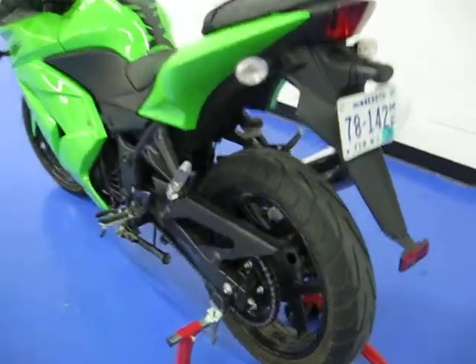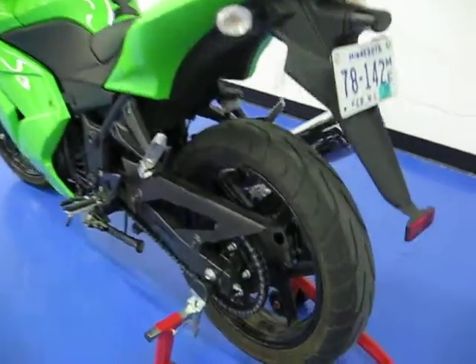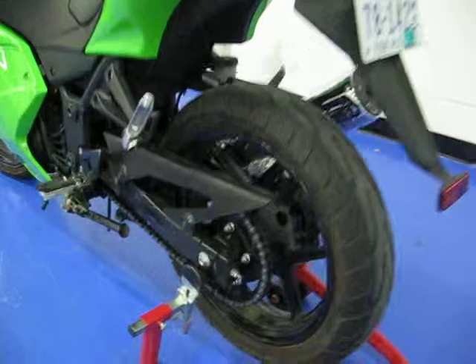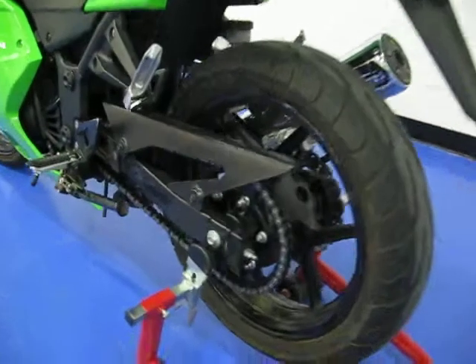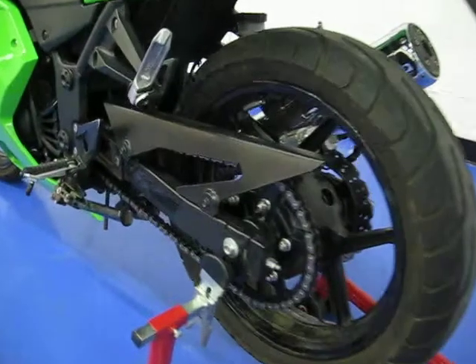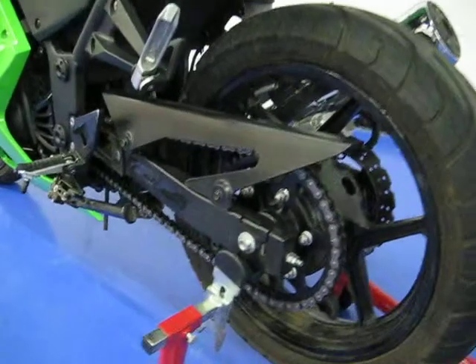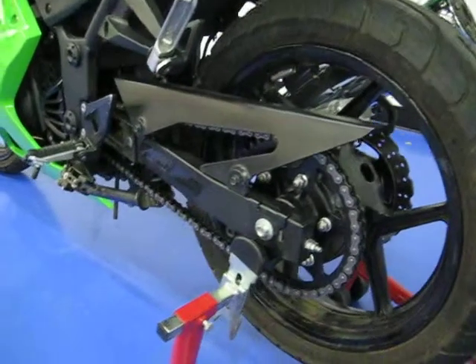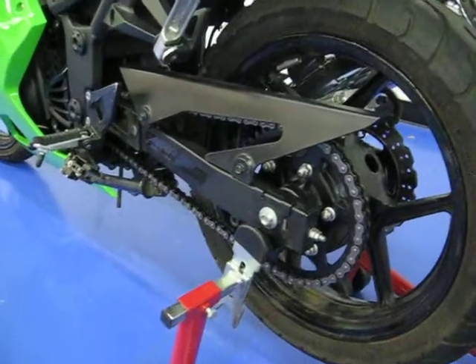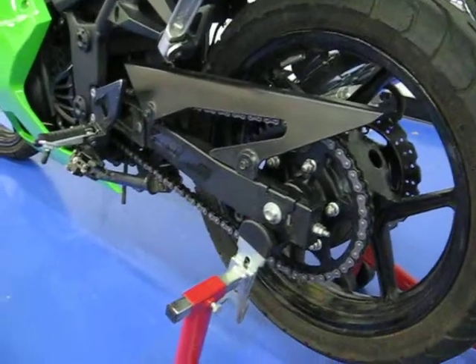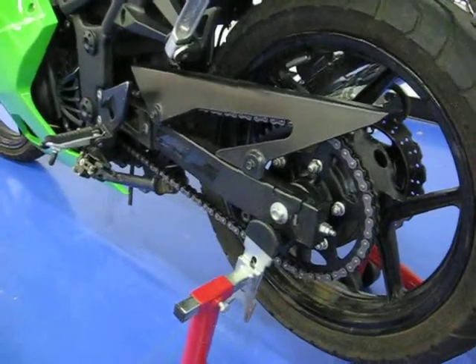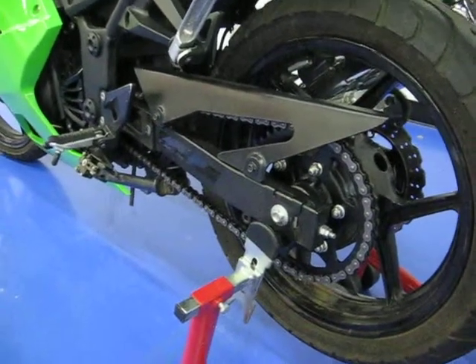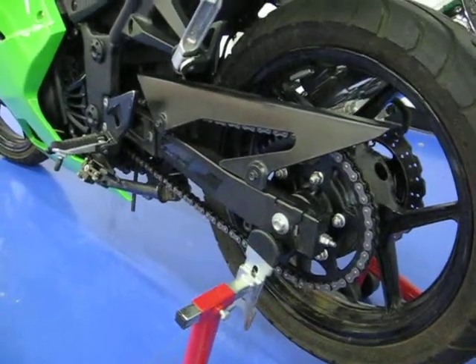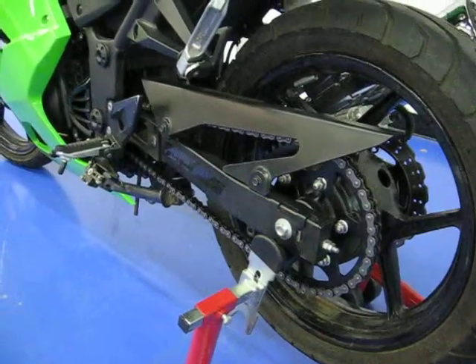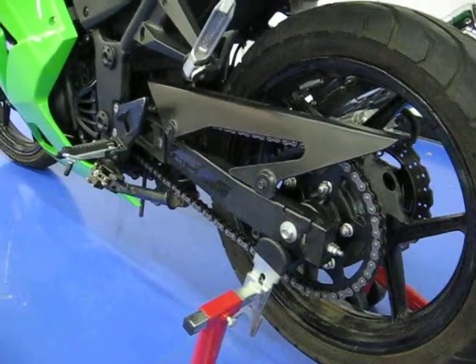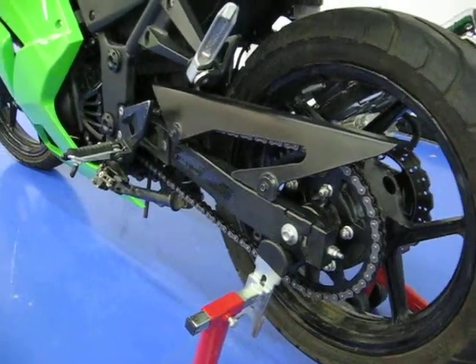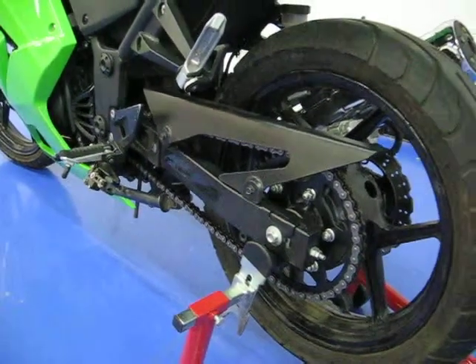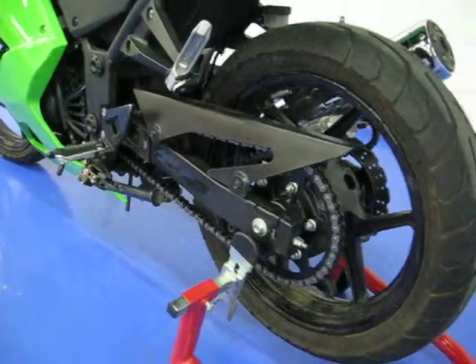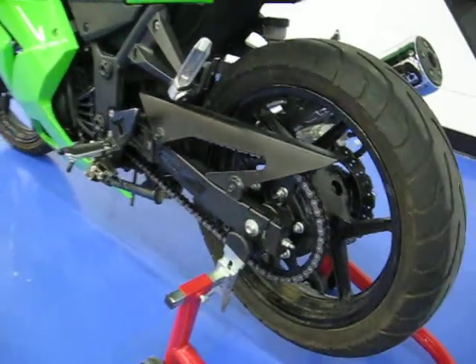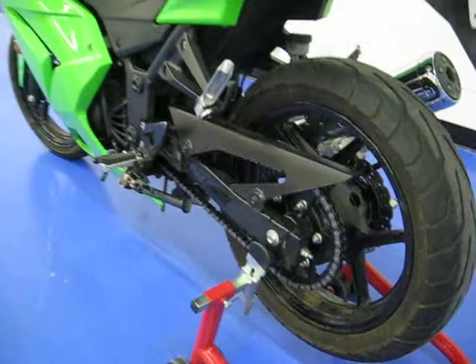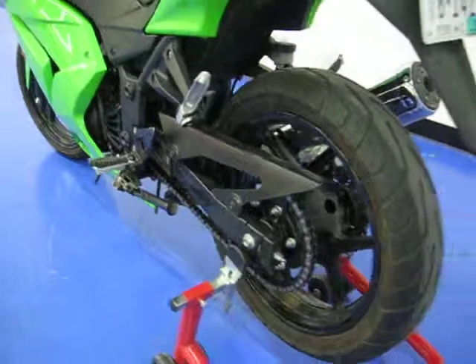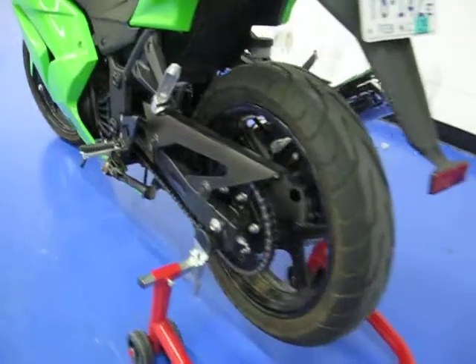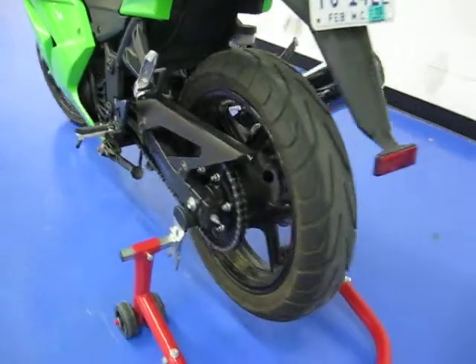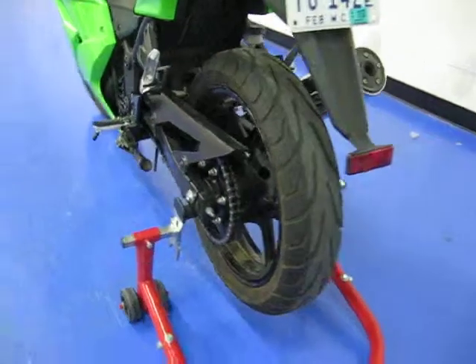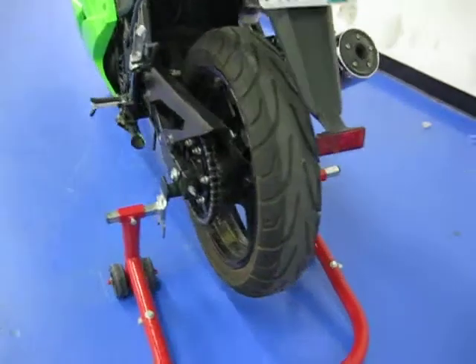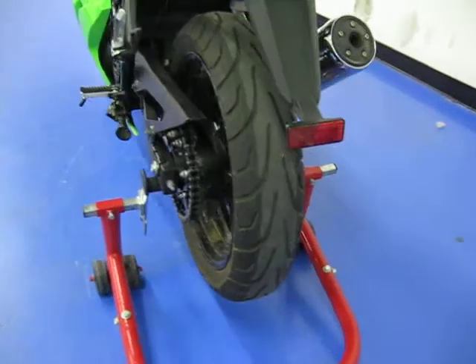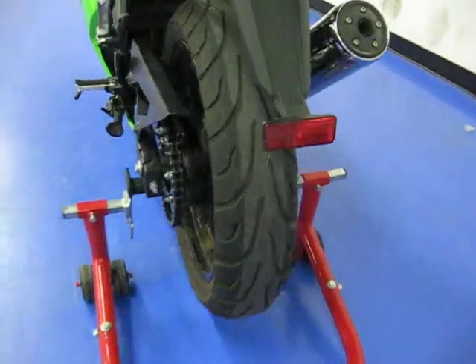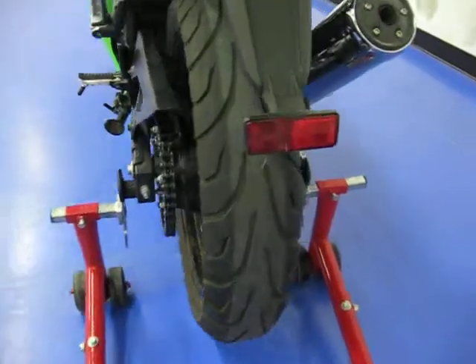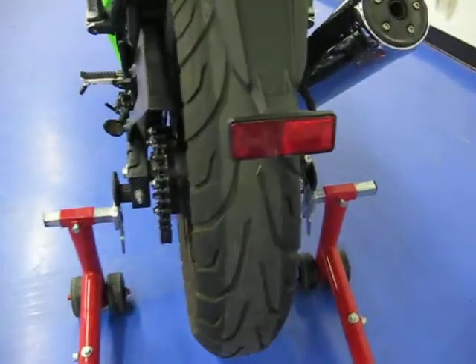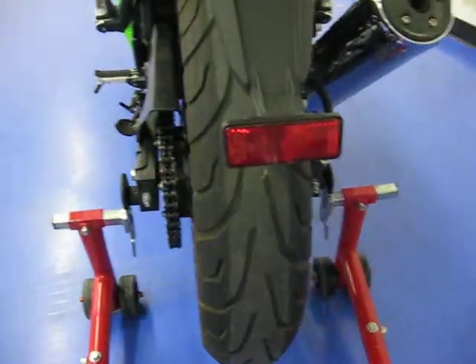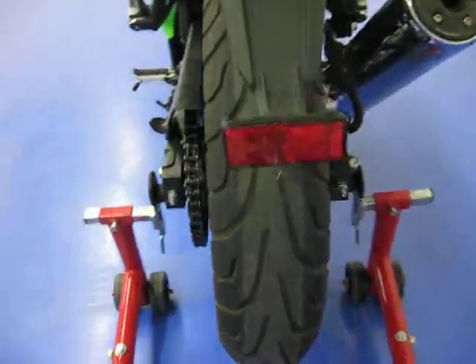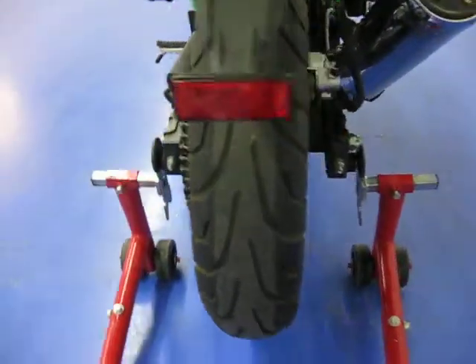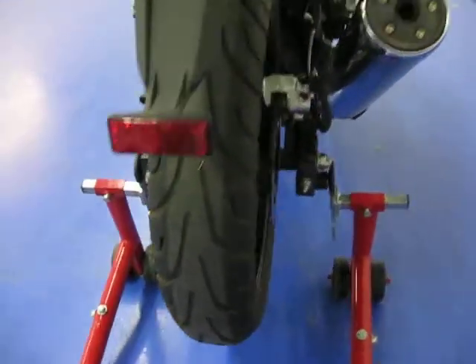The chain and sprockets are in excellent shape. In fact there are brand new sprockets in the rear. Chain's all cleaned up. Tires are awesome — the rear tire has got plenty of tread left.